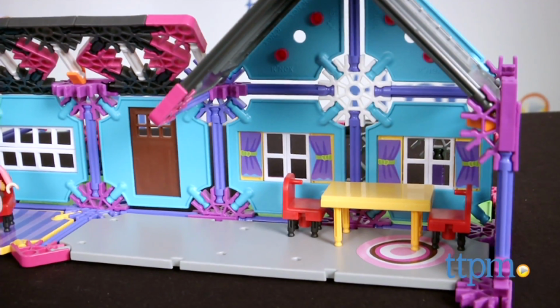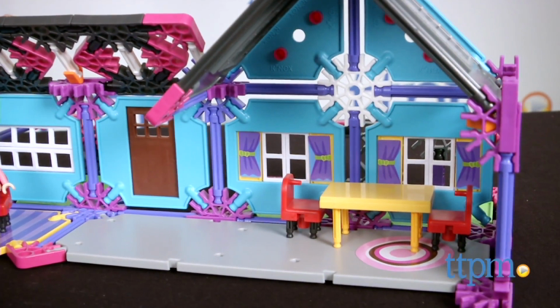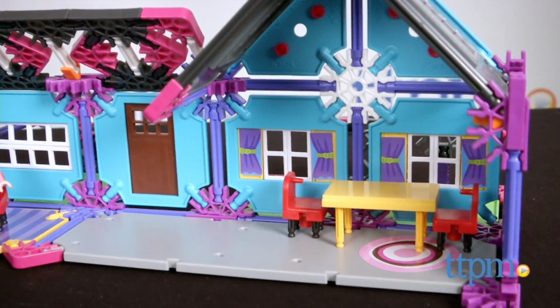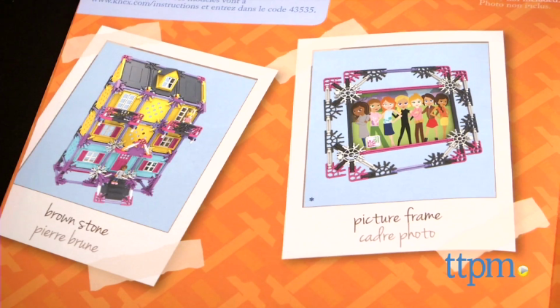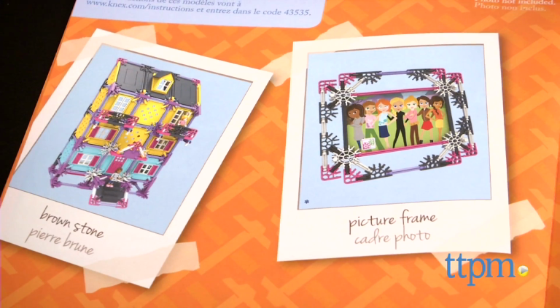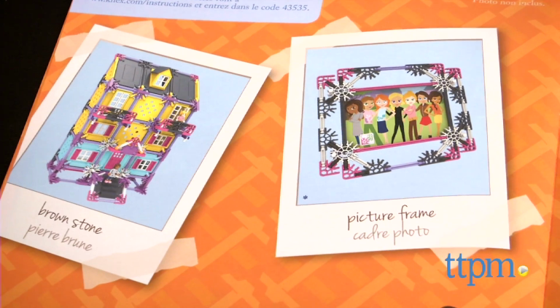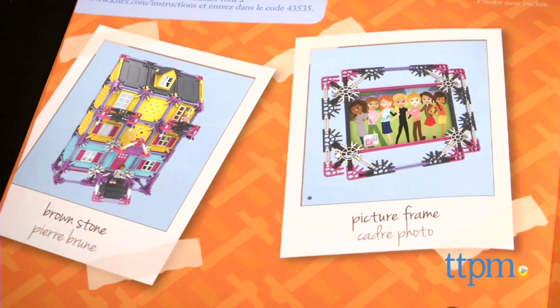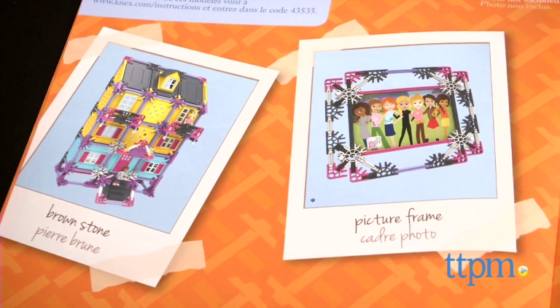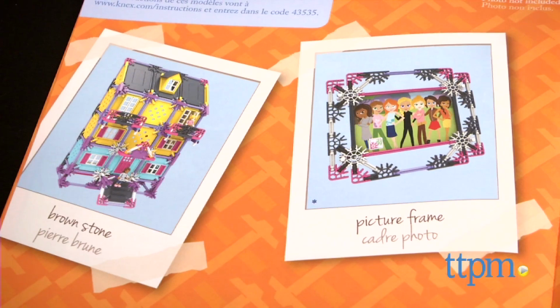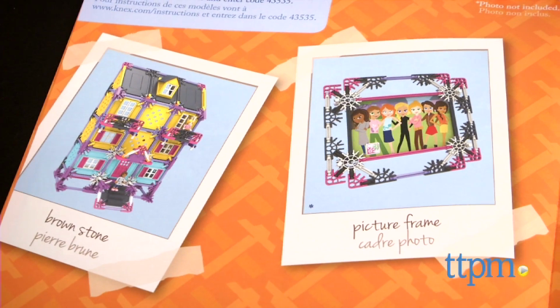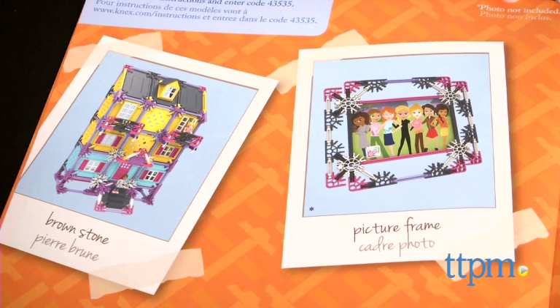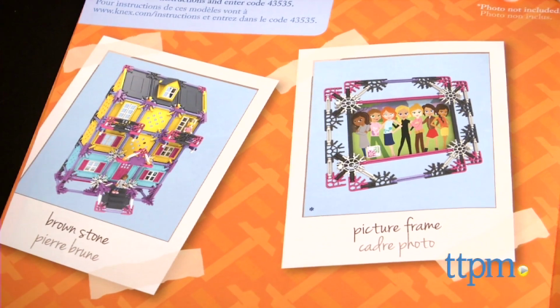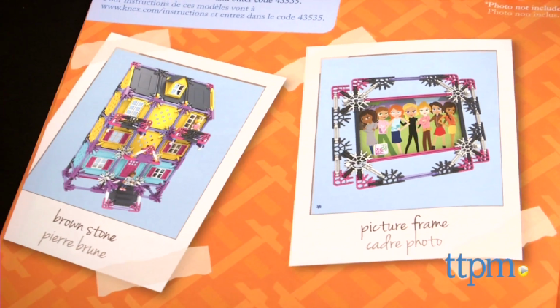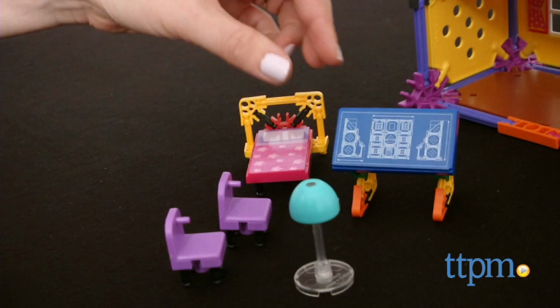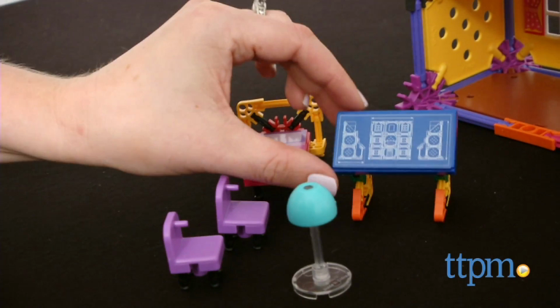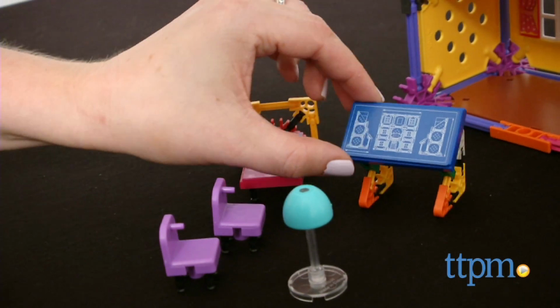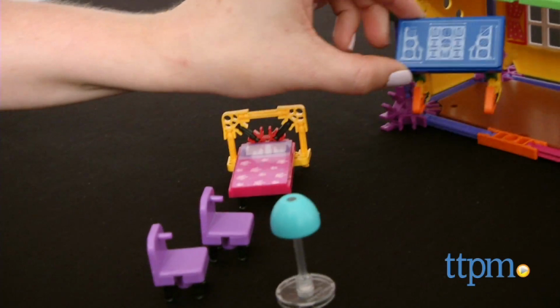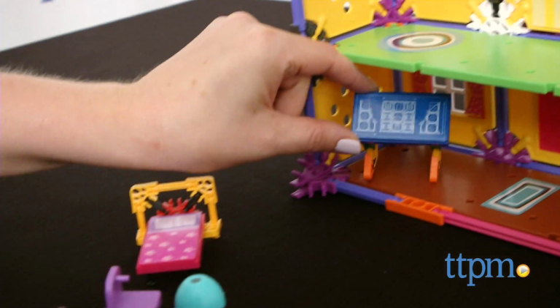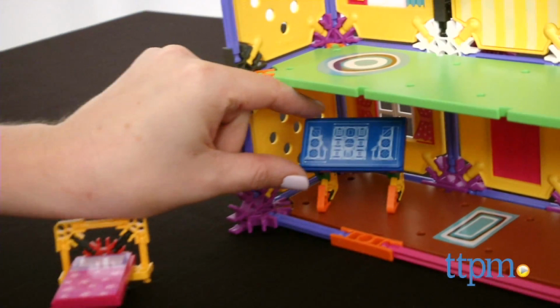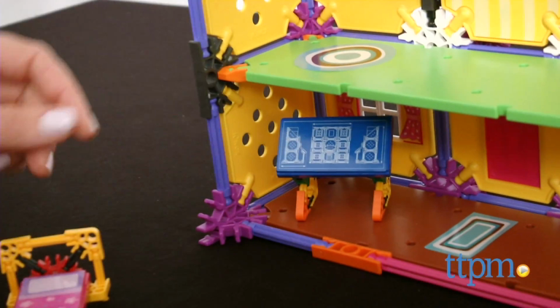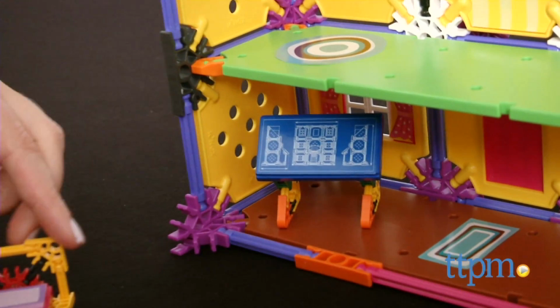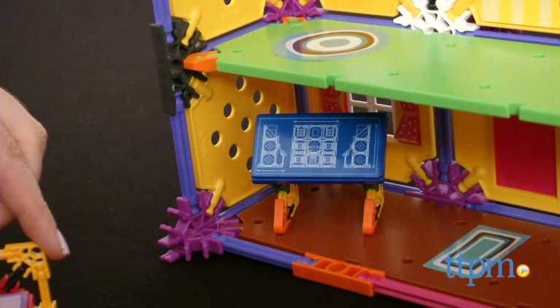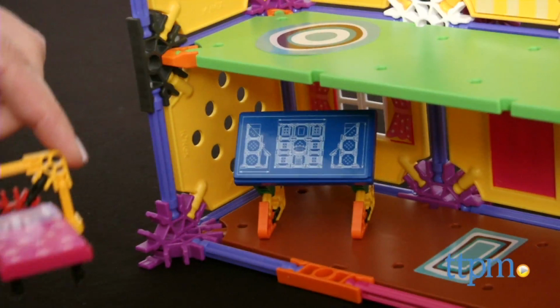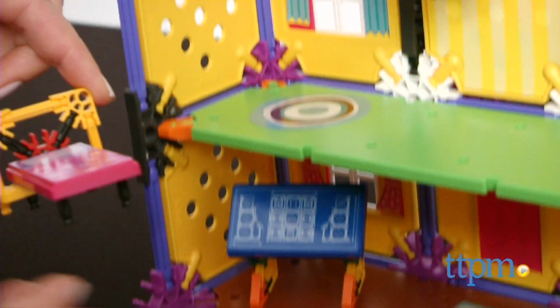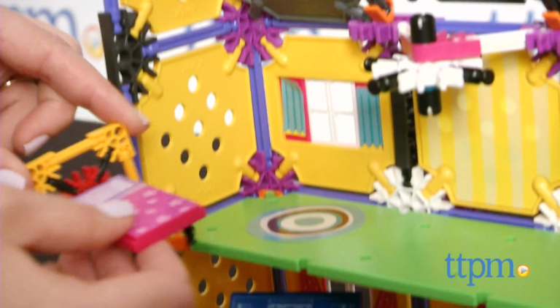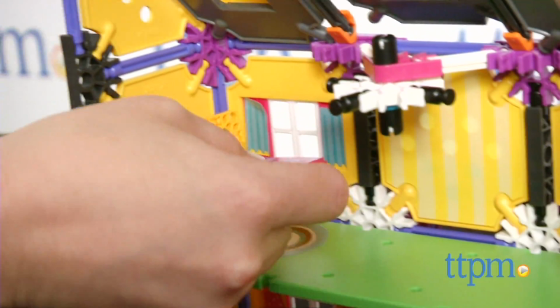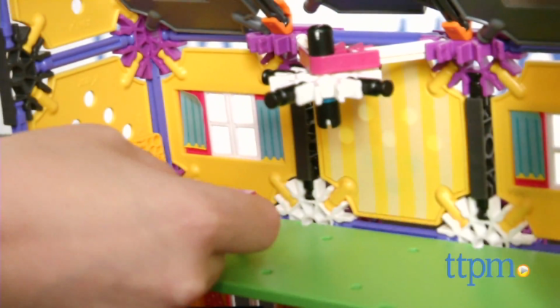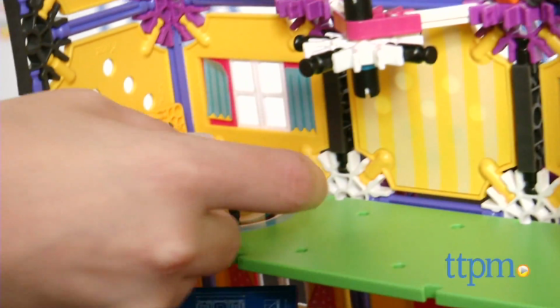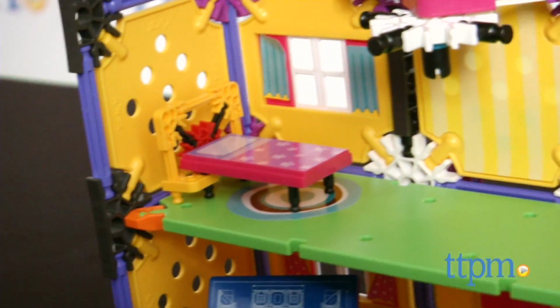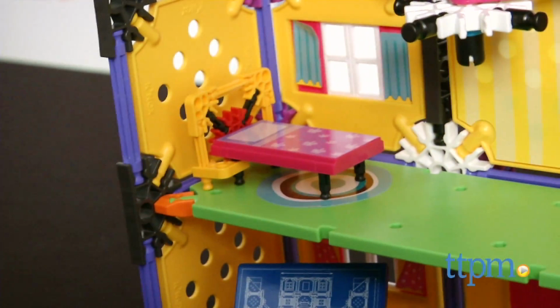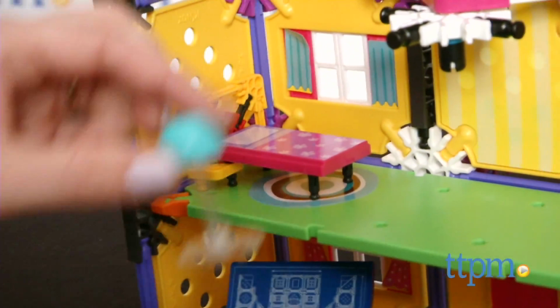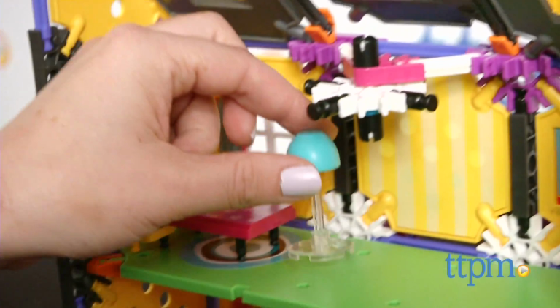Kids can go online for additional instructions on how to rebuild the pieces into a brownstone and a picture frame. Use the included flowers, chairs, tables, lamps, and stickers to decorate the houses and play out different stories for the characters.